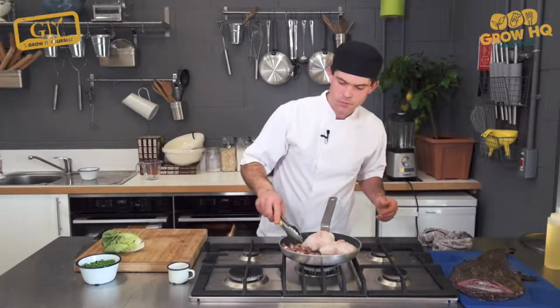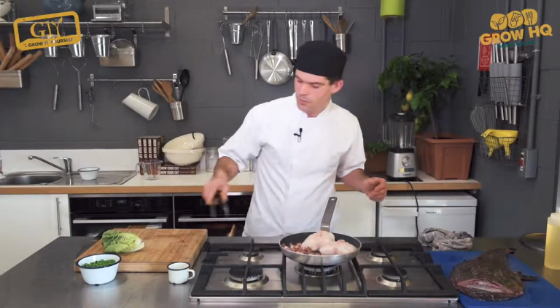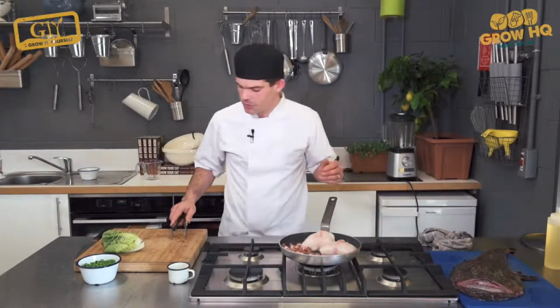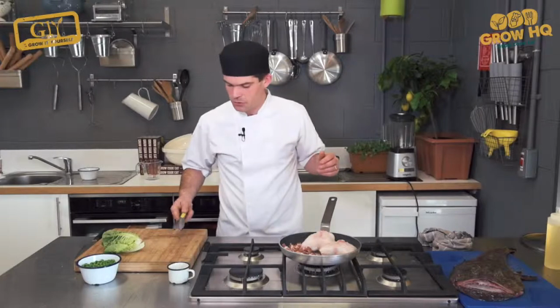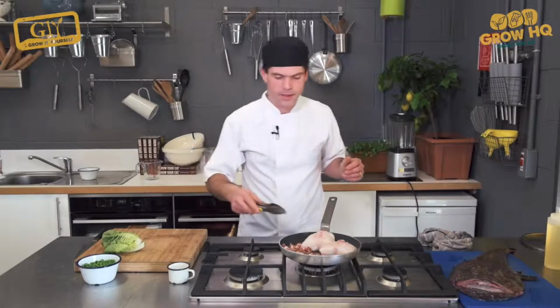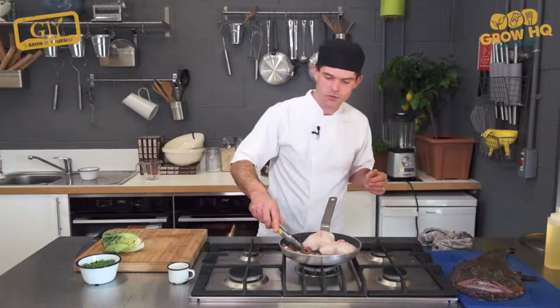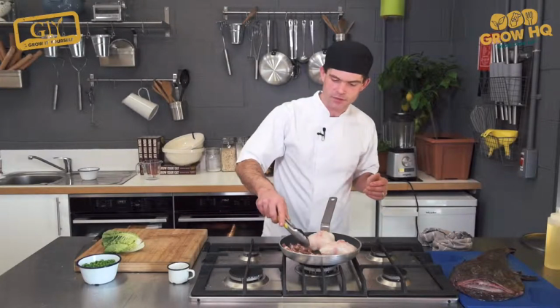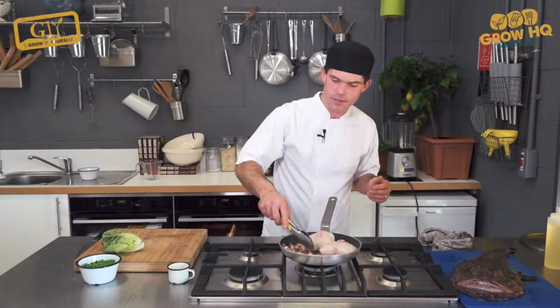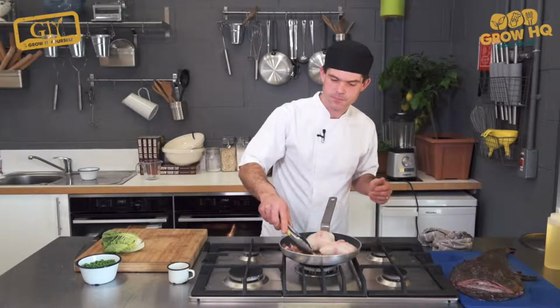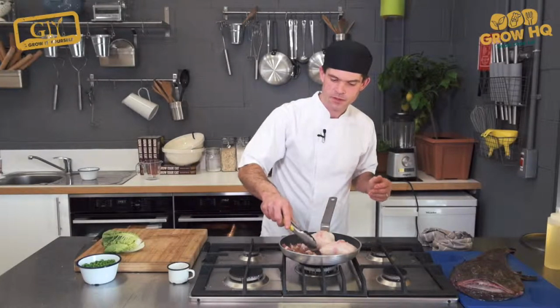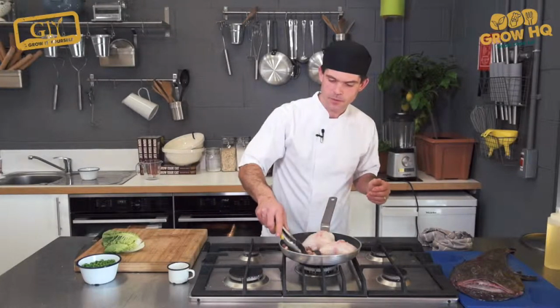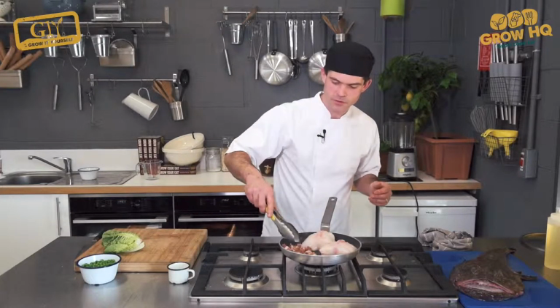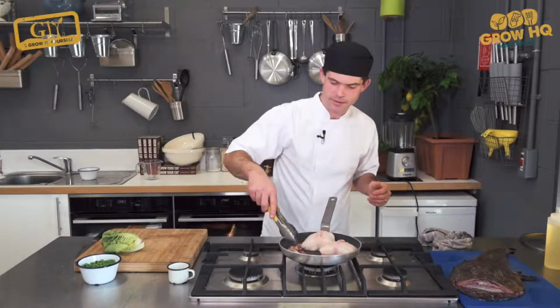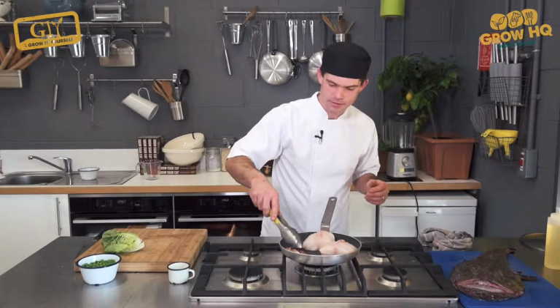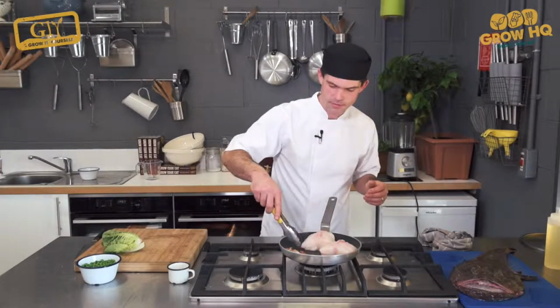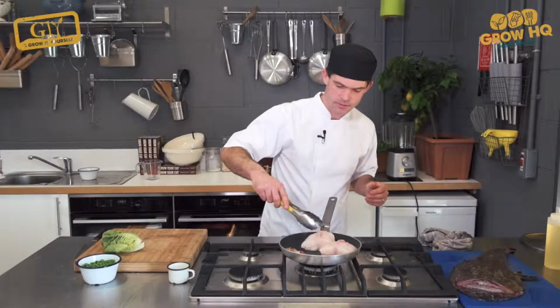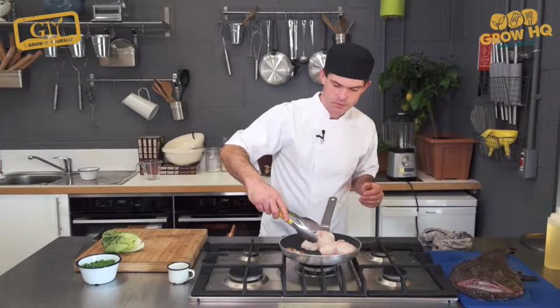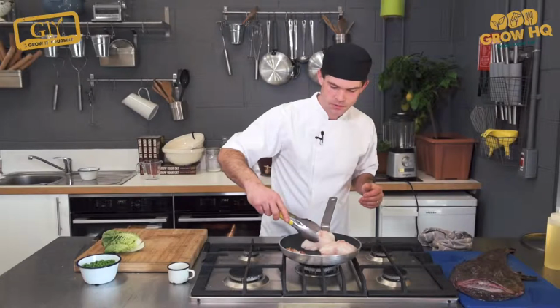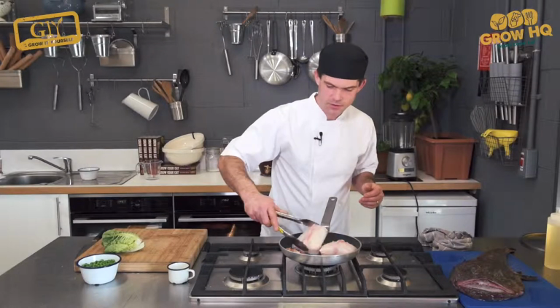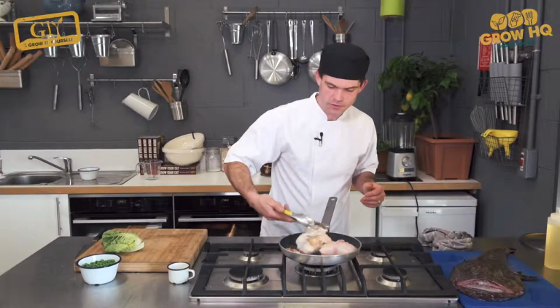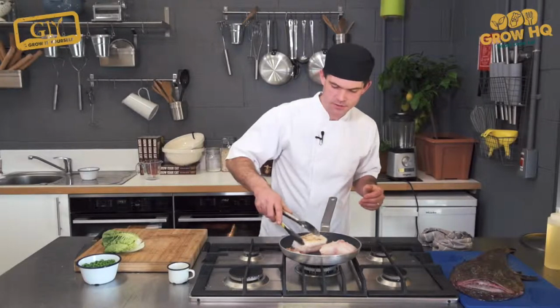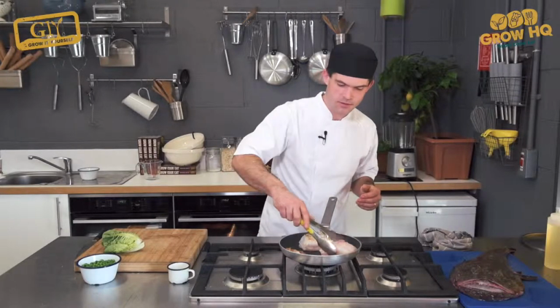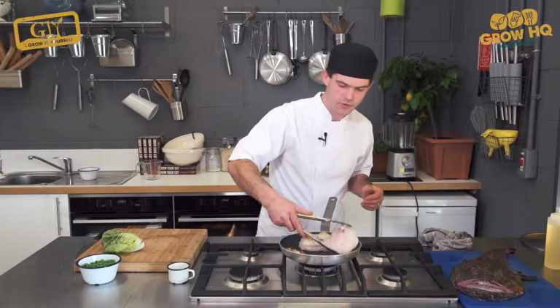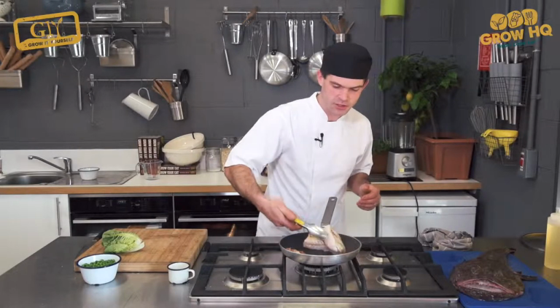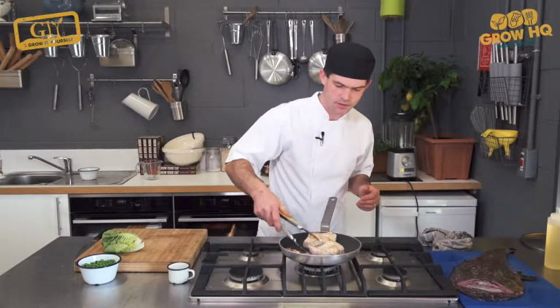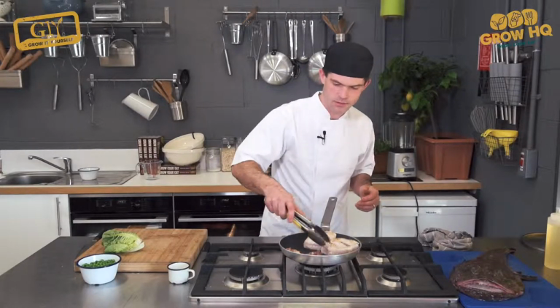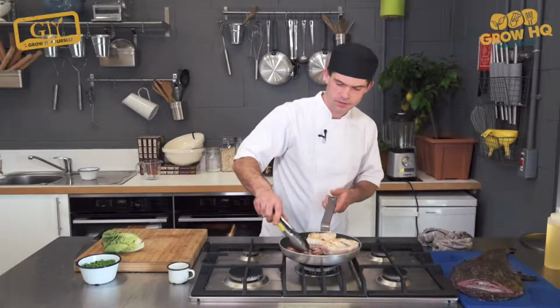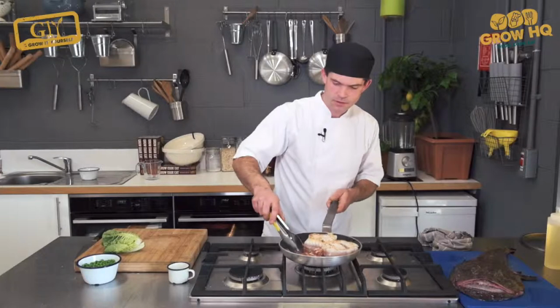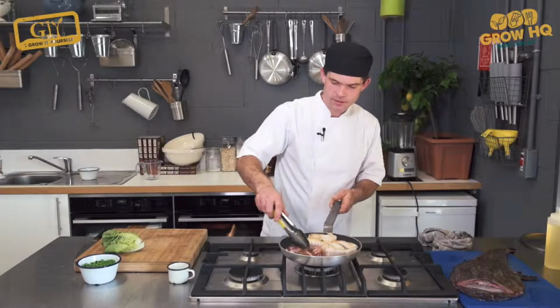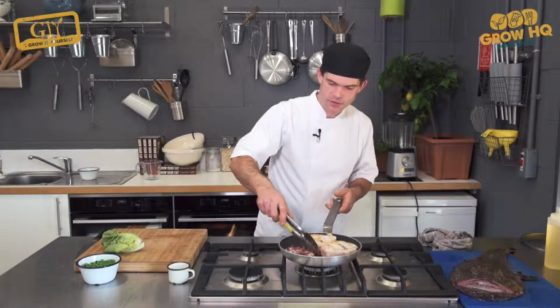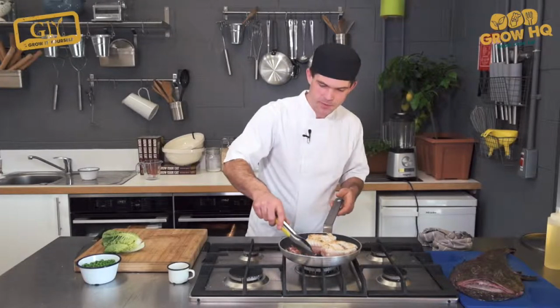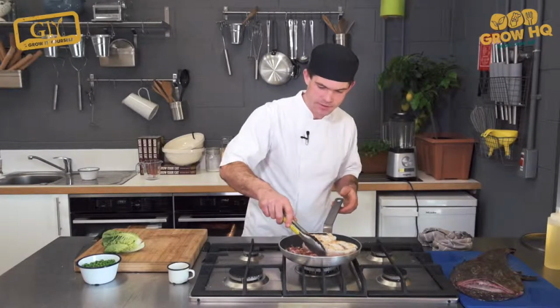What we want to do is just melt down the fat of the bacon more than anything else. We're going to turn over our fish while the bacon is still frying off inside.